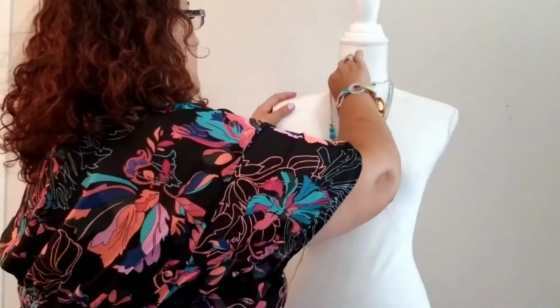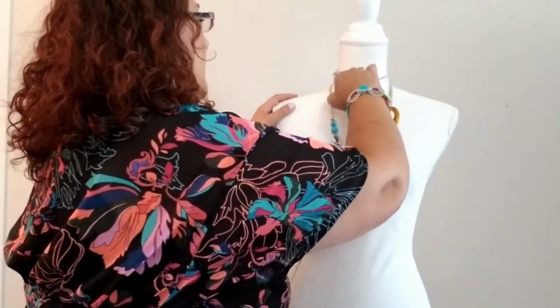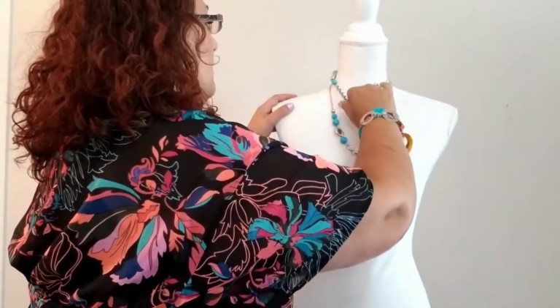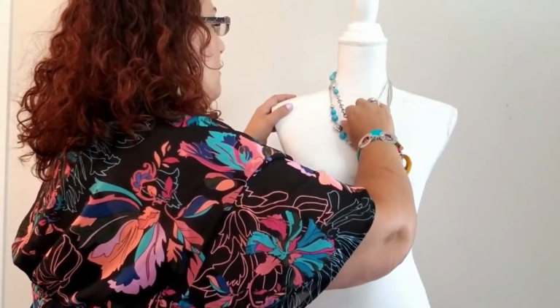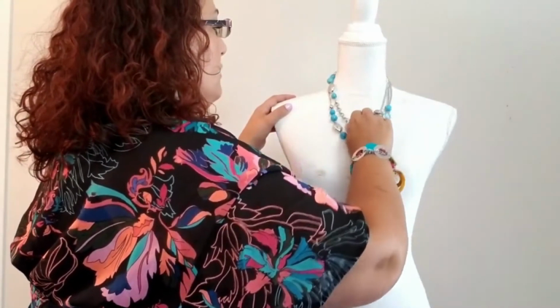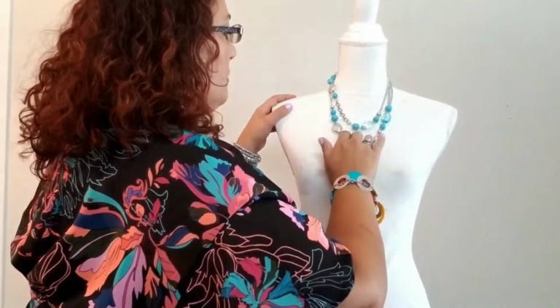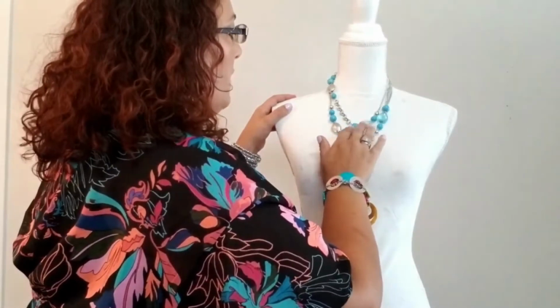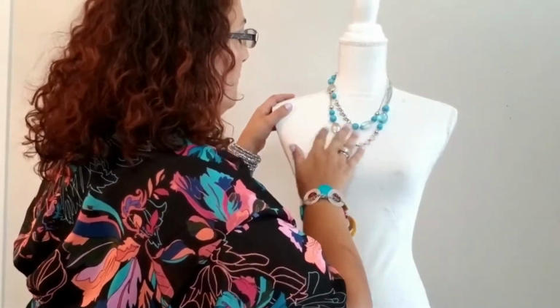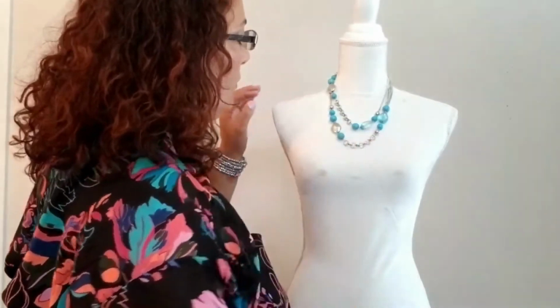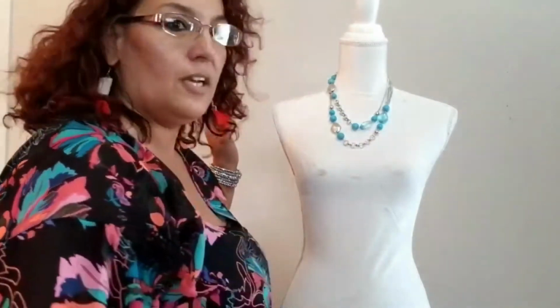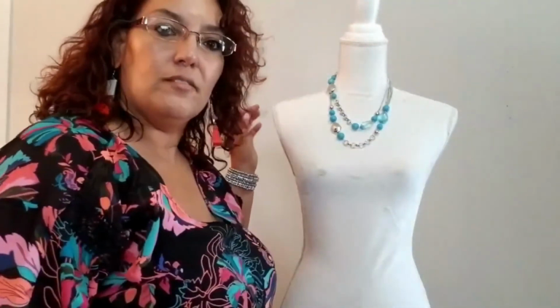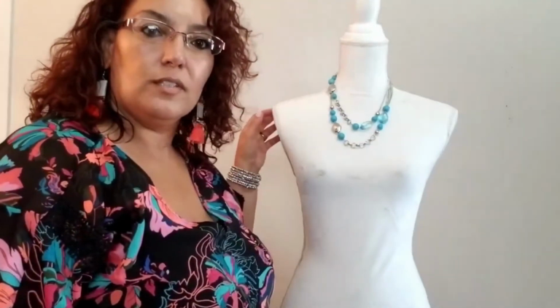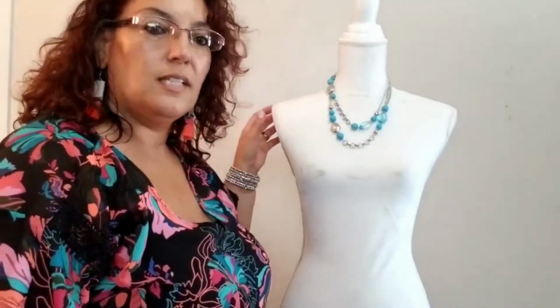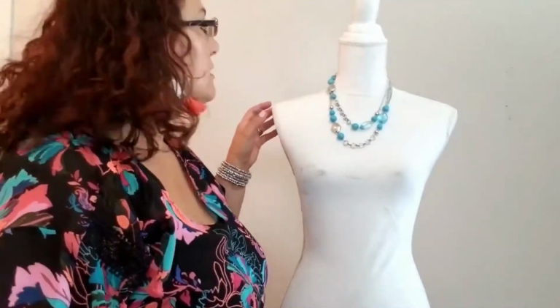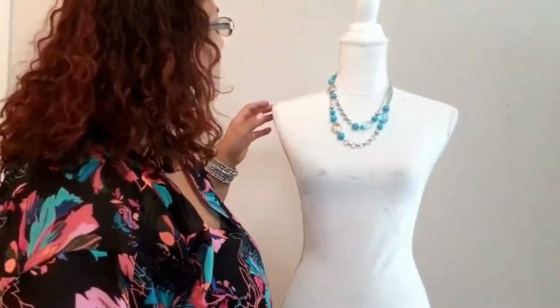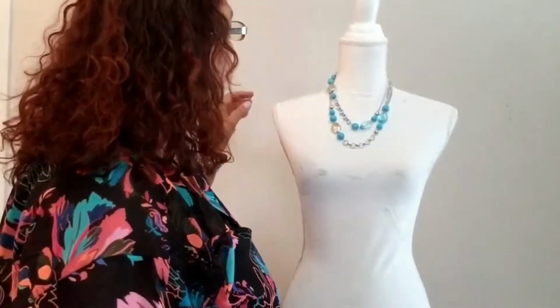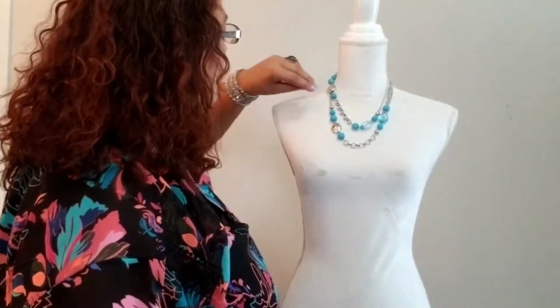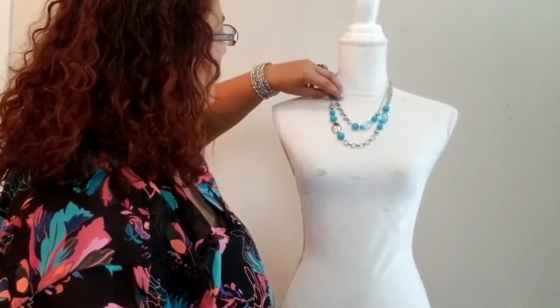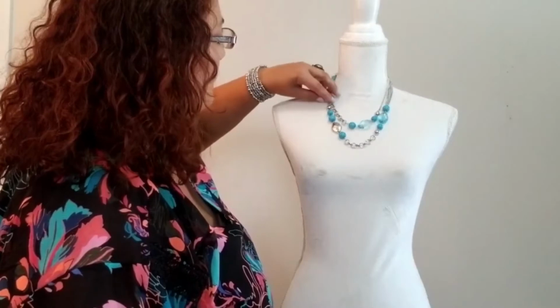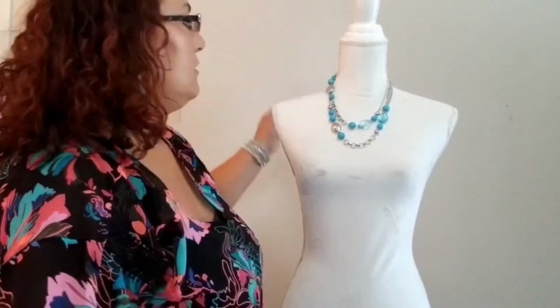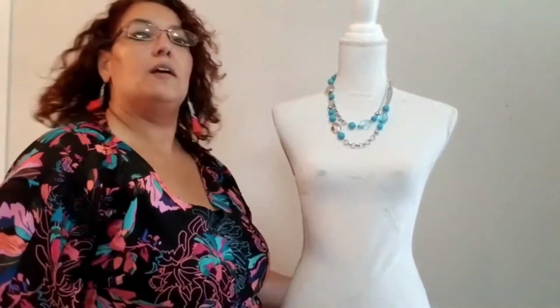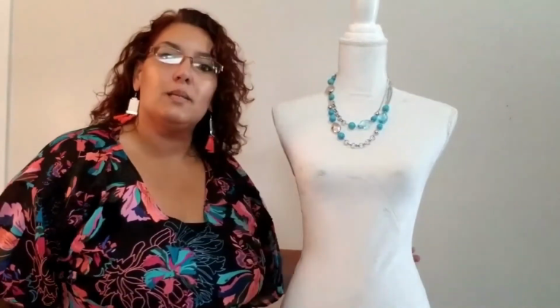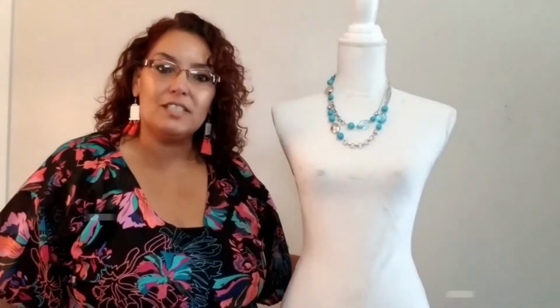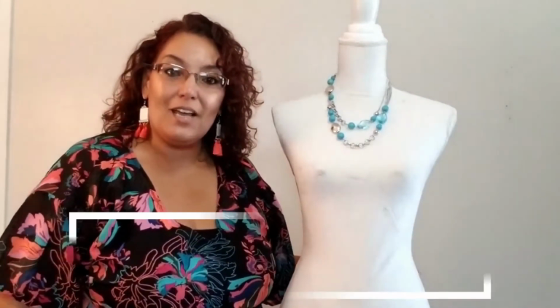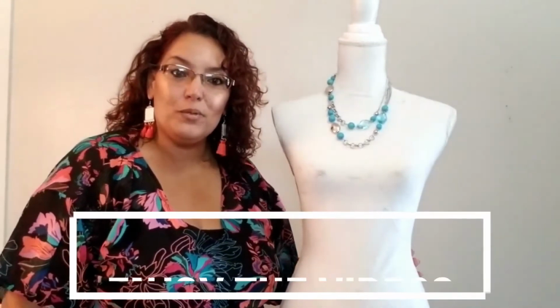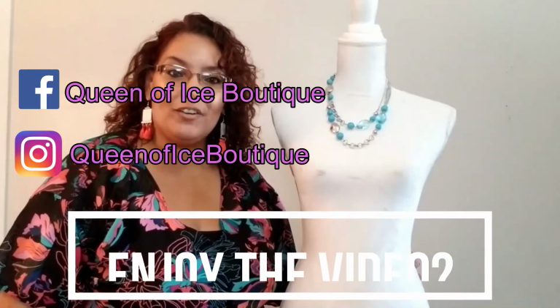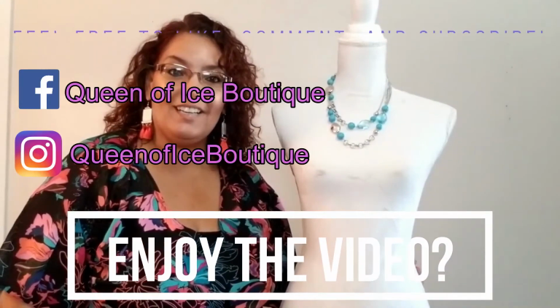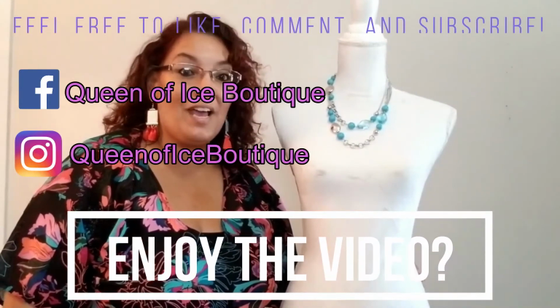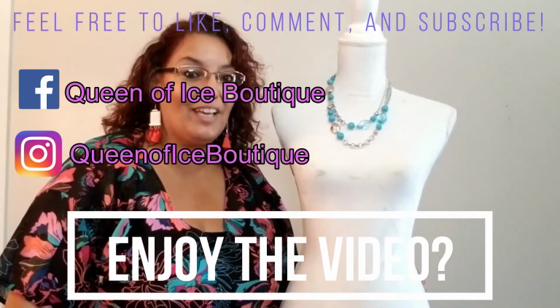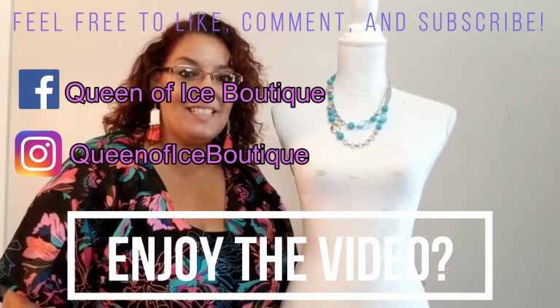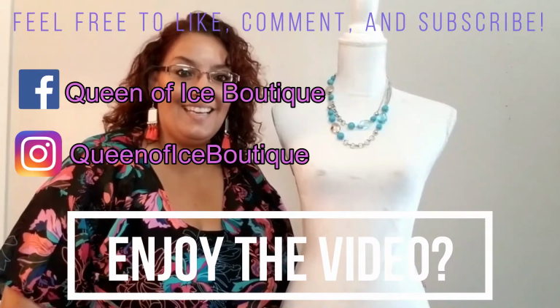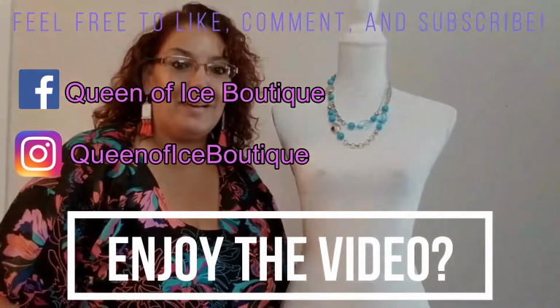And again, if you don't like the choker style, there you go — now you have a short little necklace. Those are my tips for today. Hope you enjoyed it and have a great day. Bye!